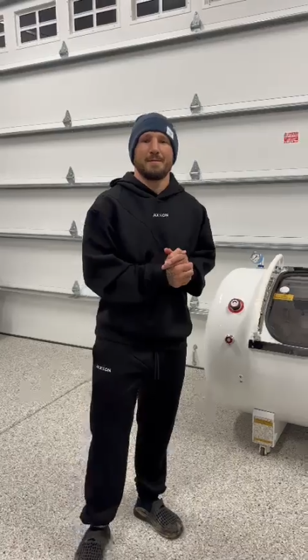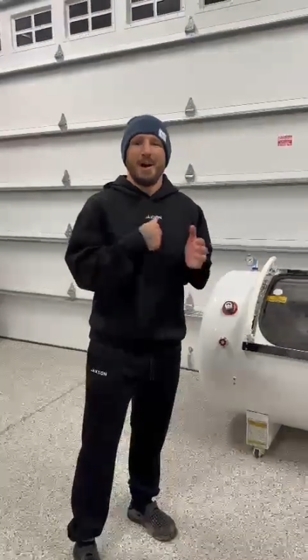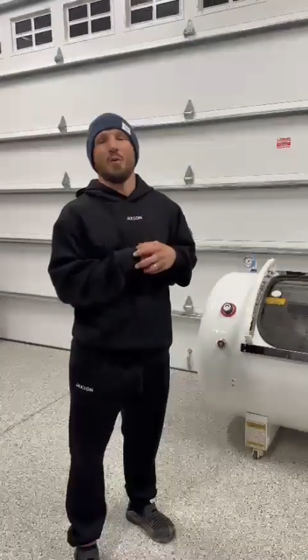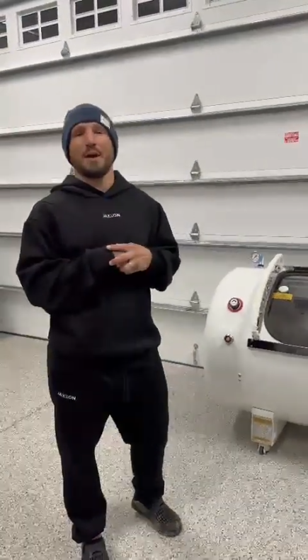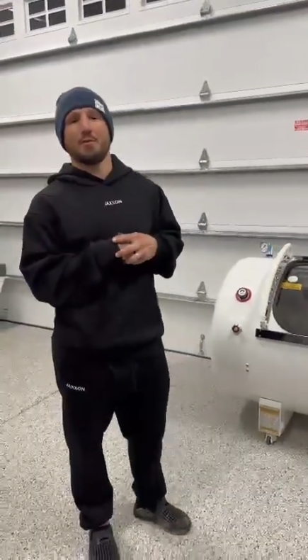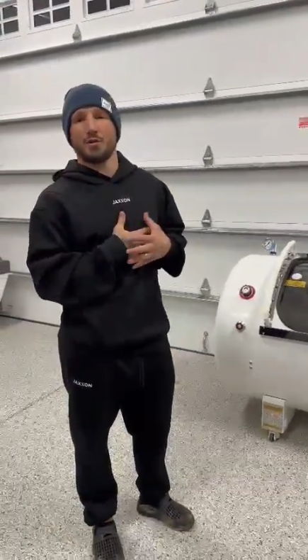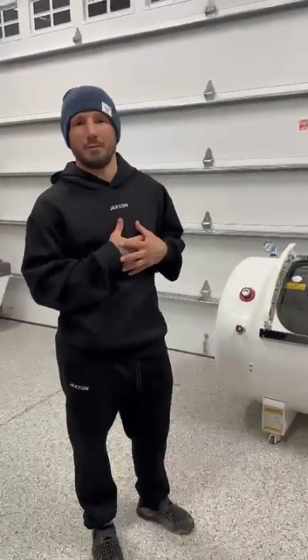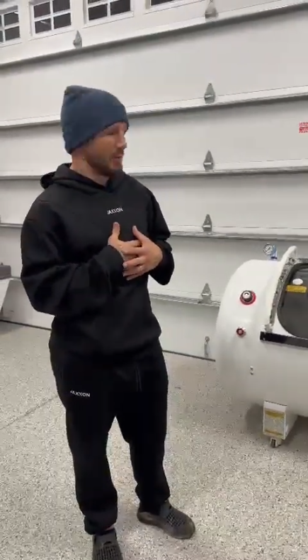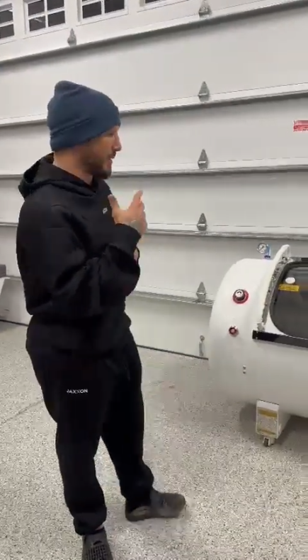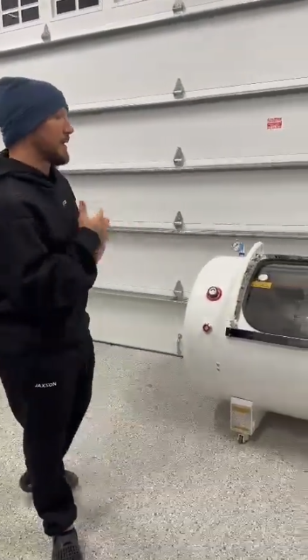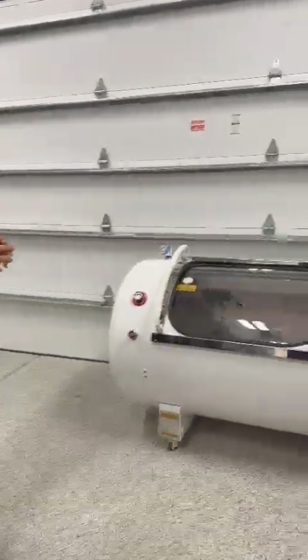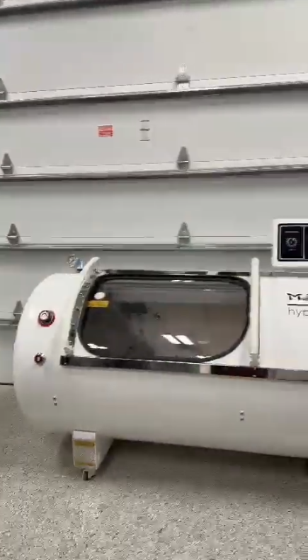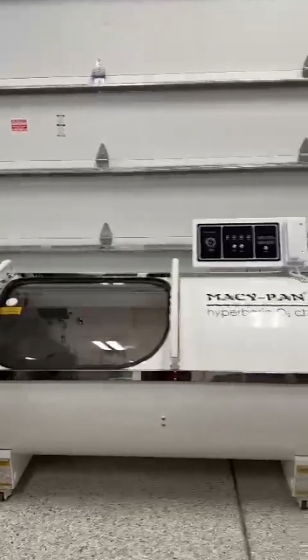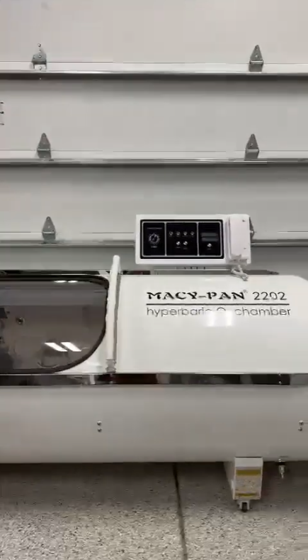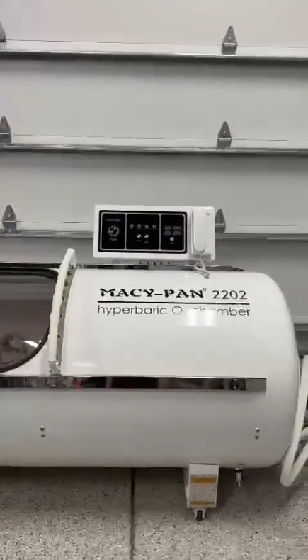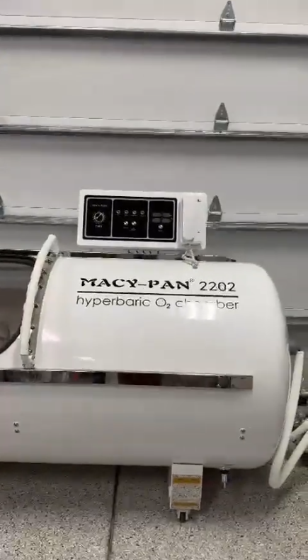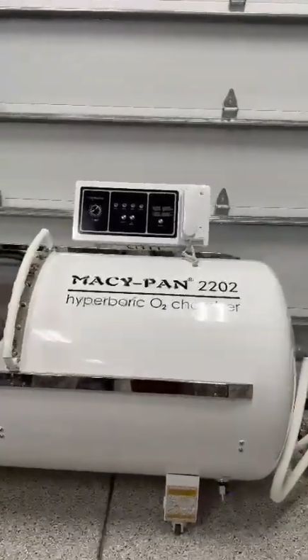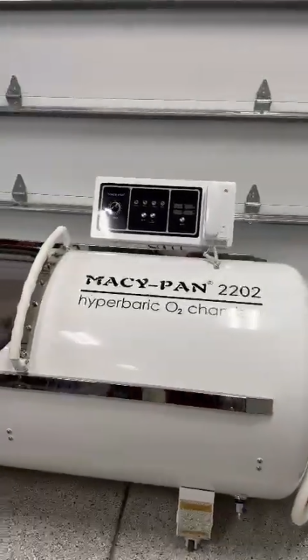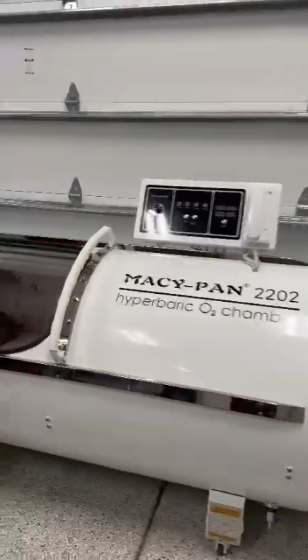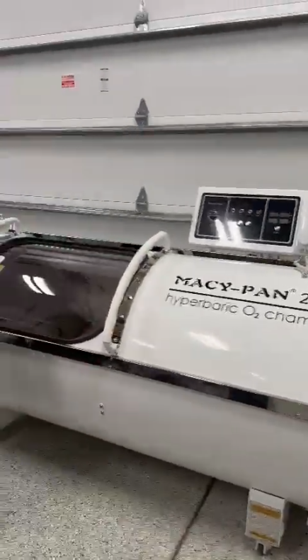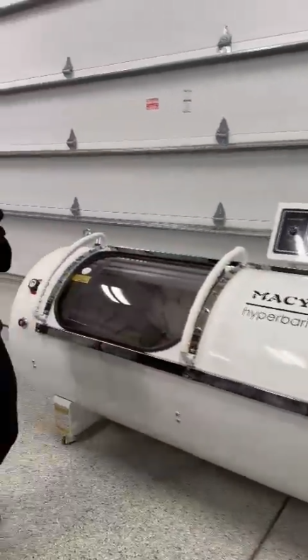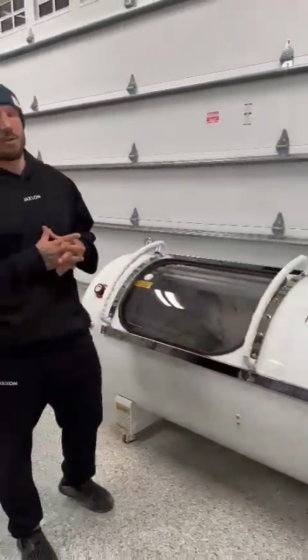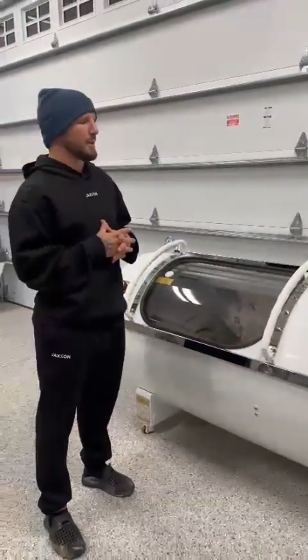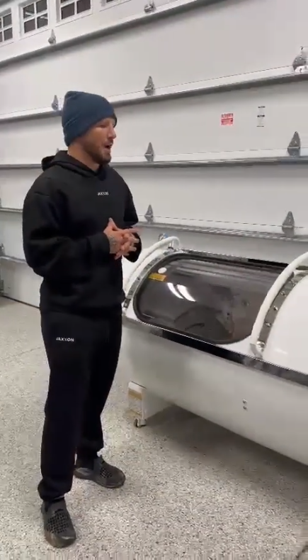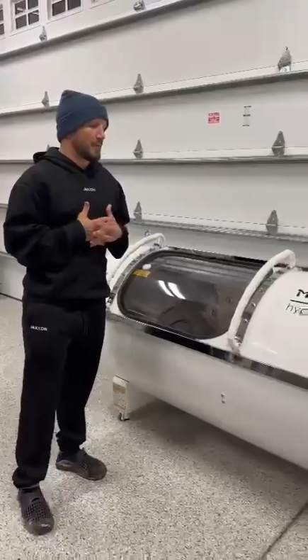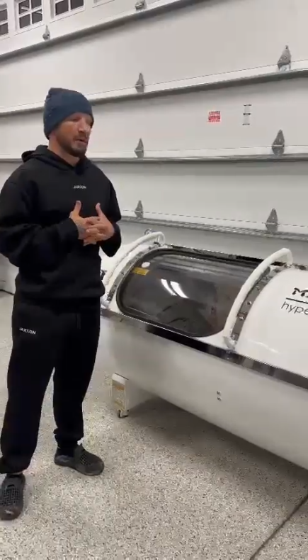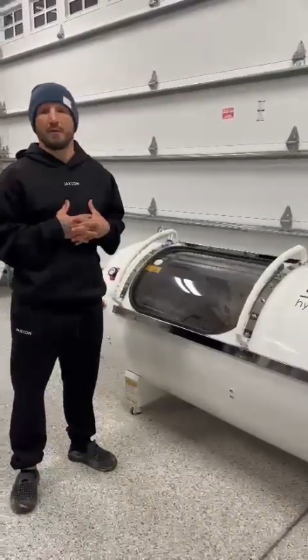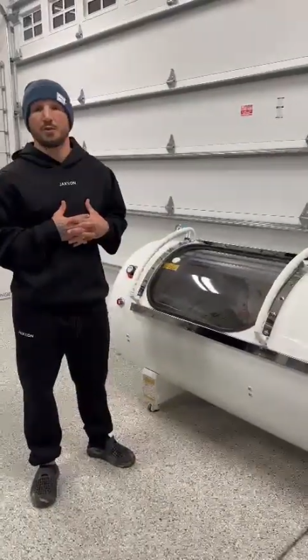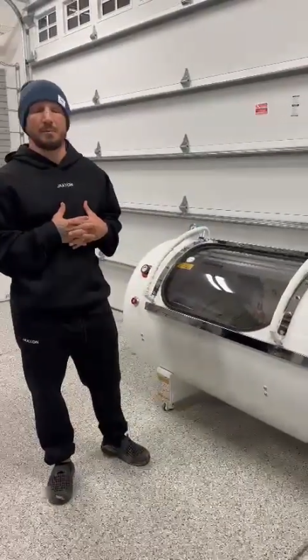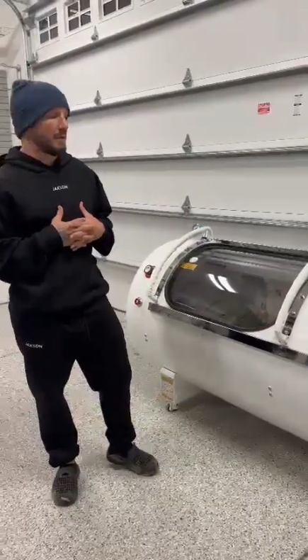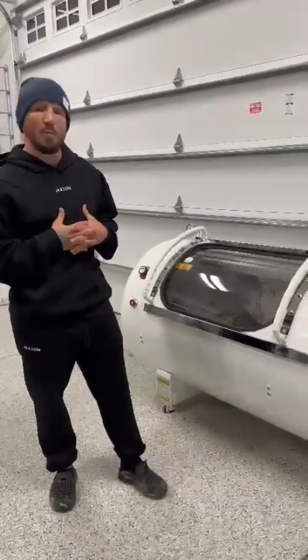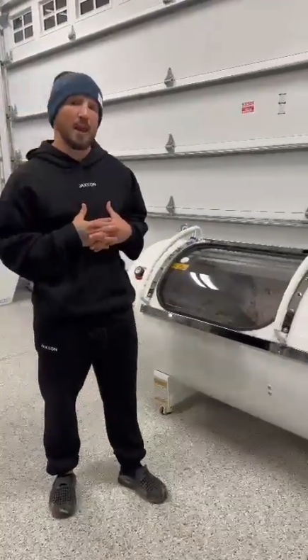I'm going to walk you guys through my treatment plan with my MacyPan 2202. This chamber here can go to two atmospheric pressures. For me, in recovering from my surgery, I'm diving at 1.8.